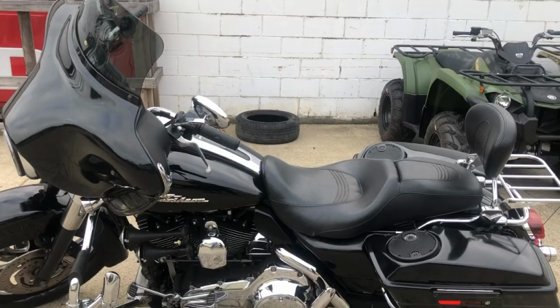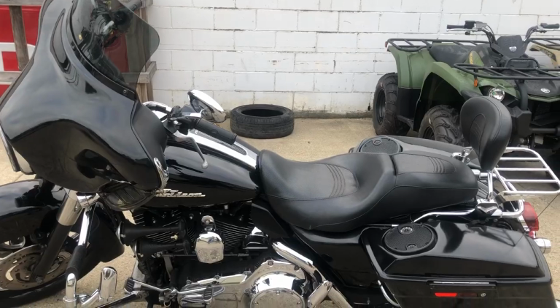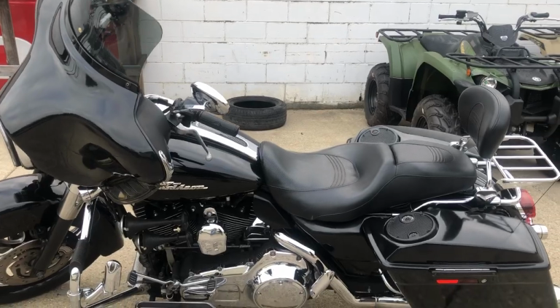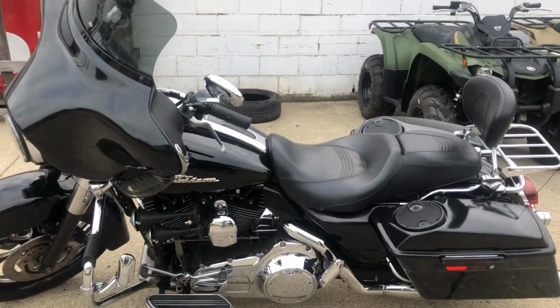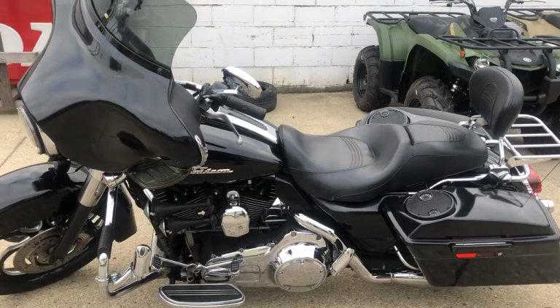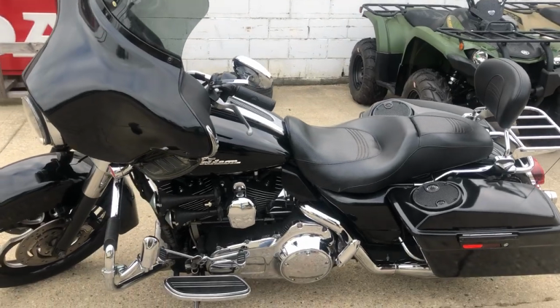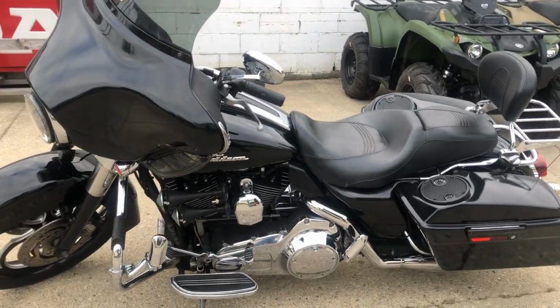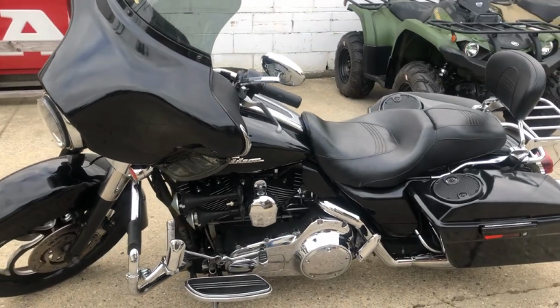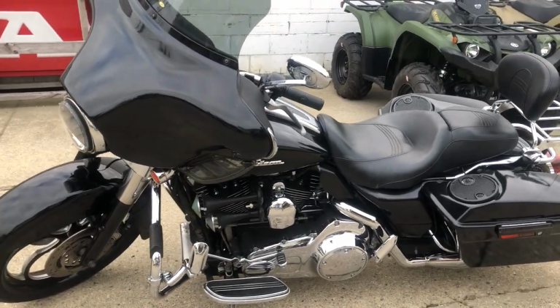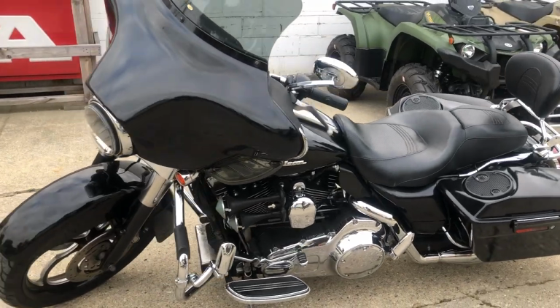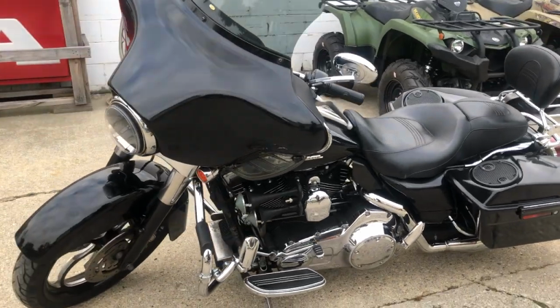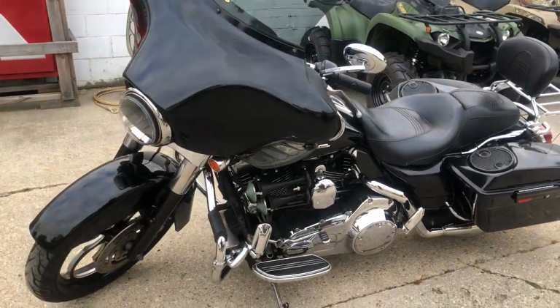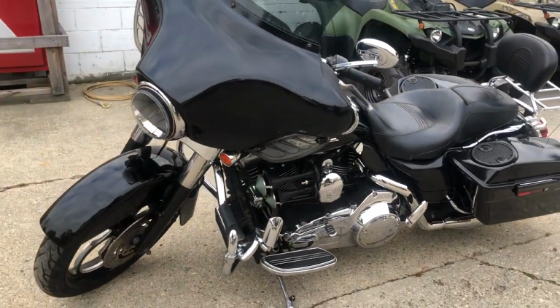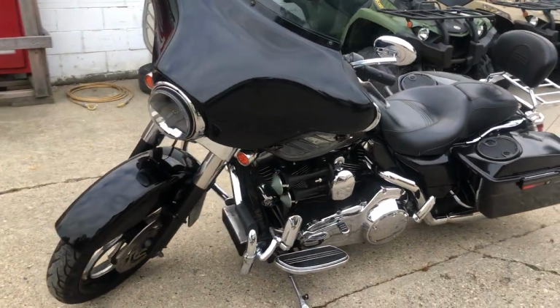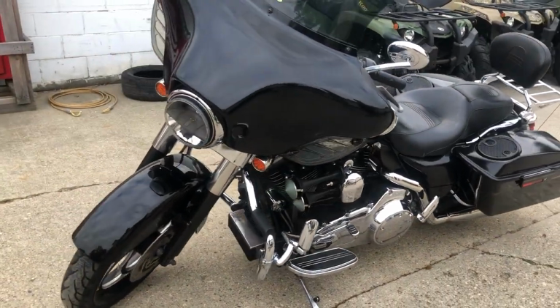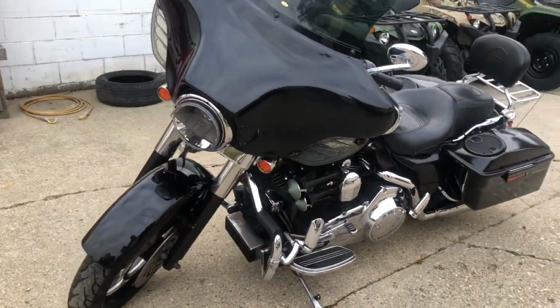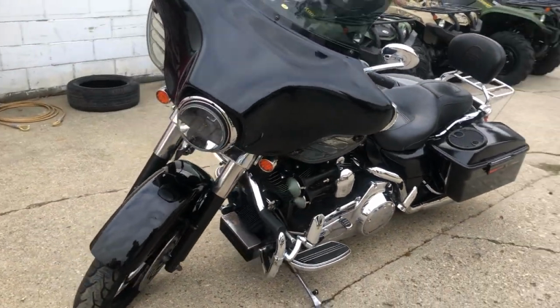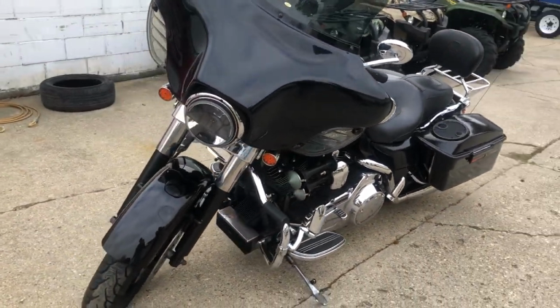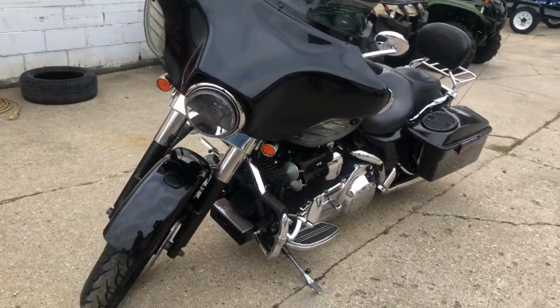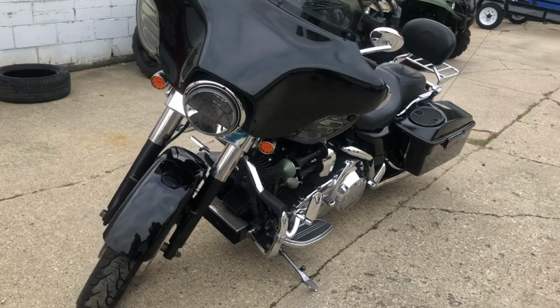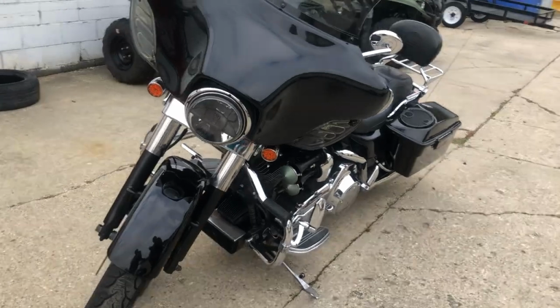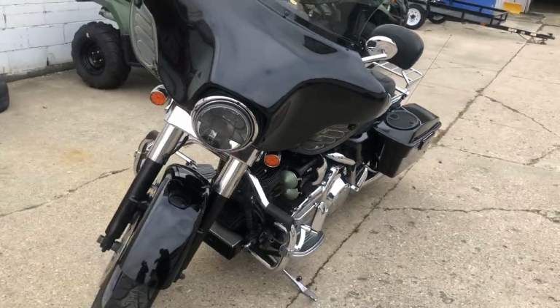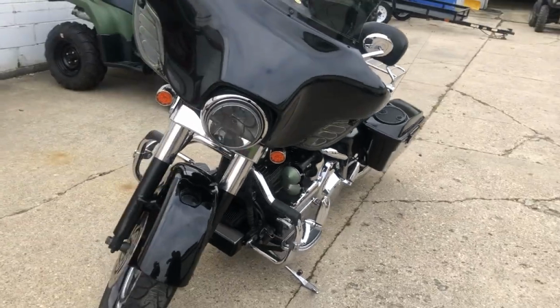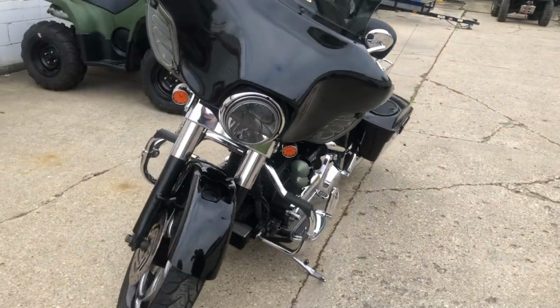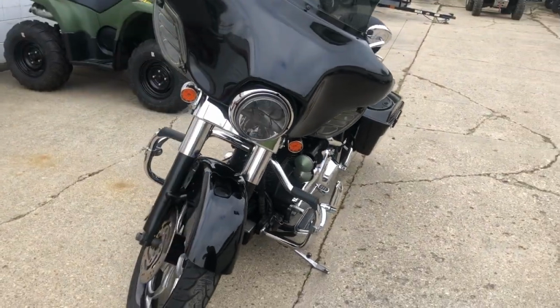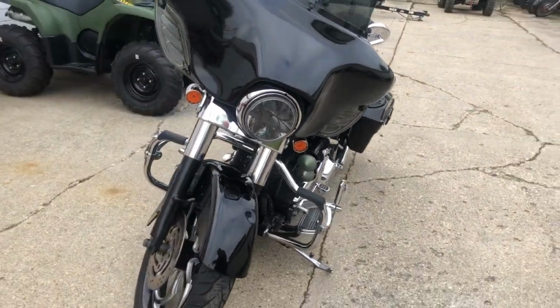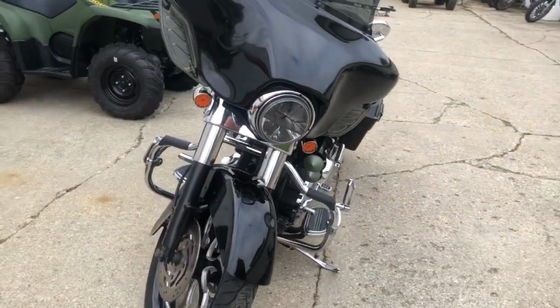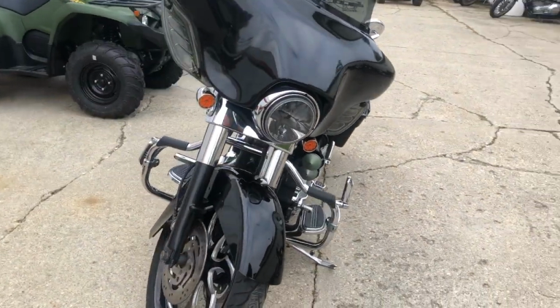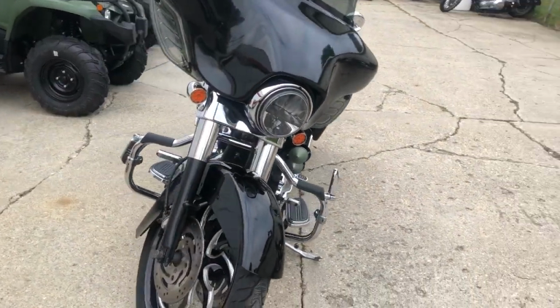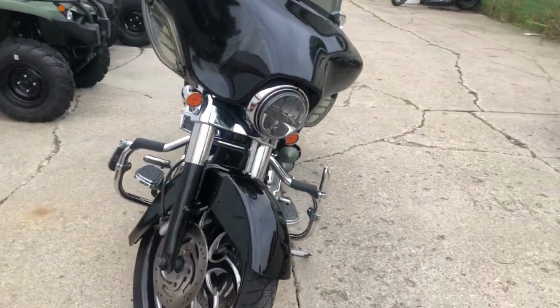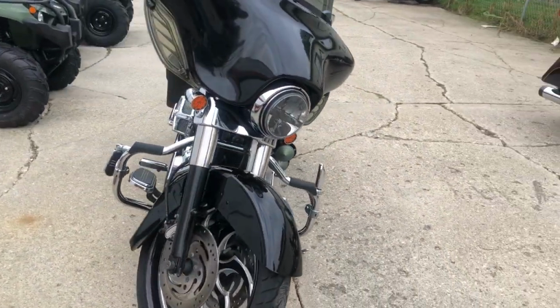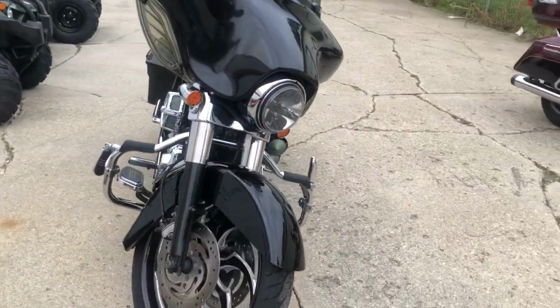Hey guys, ApprovalPowersports.com here doing some videos on some stuff that just came into the showroom. Got a 2007 Street Glide. This one comes with 37,194 miles on it.